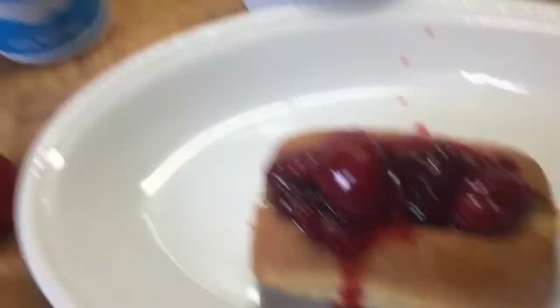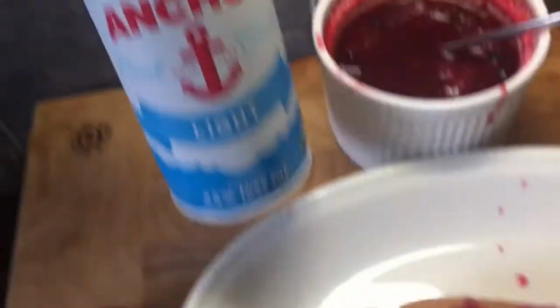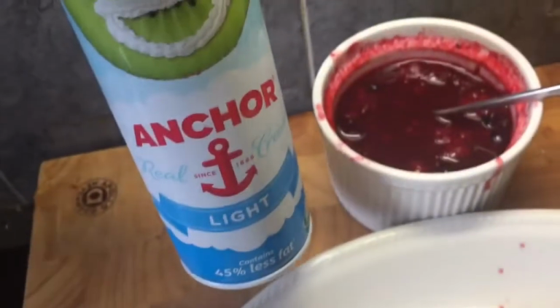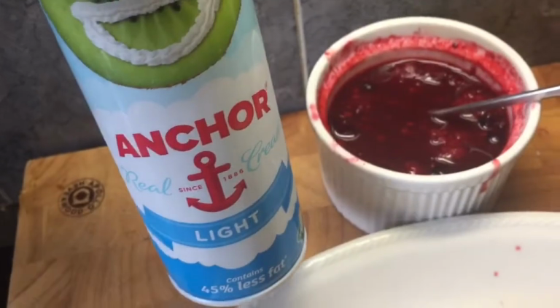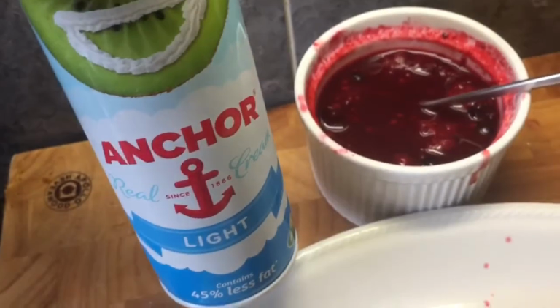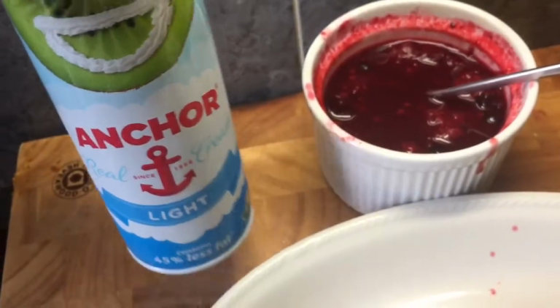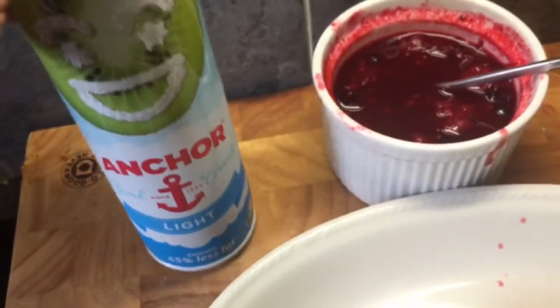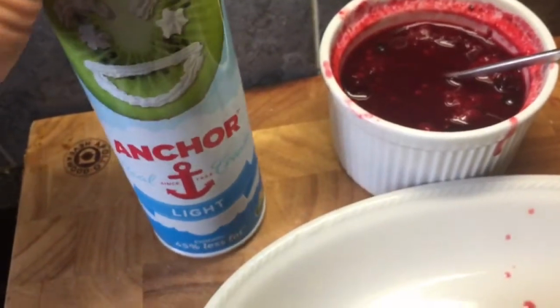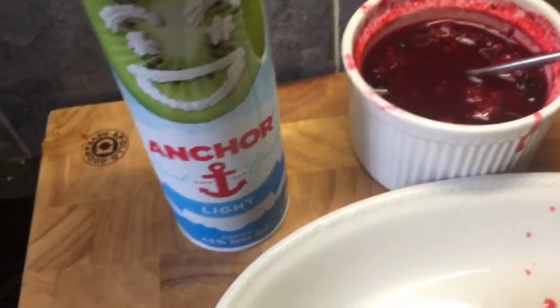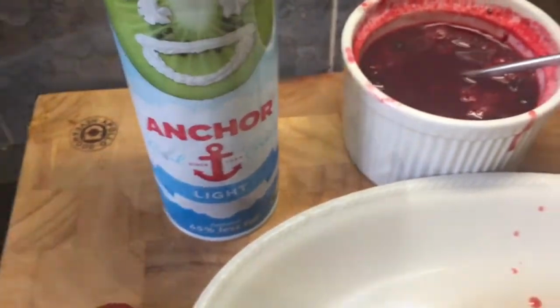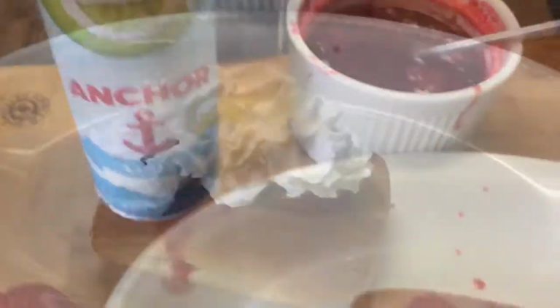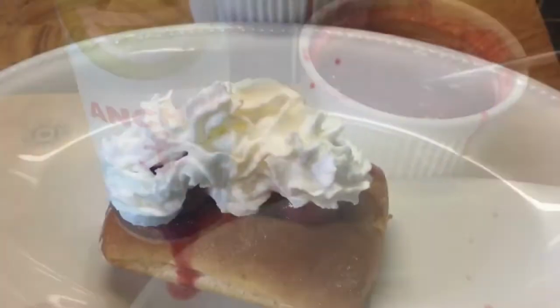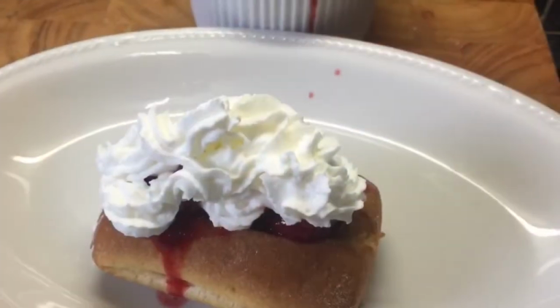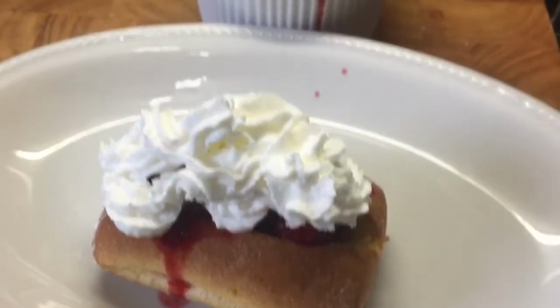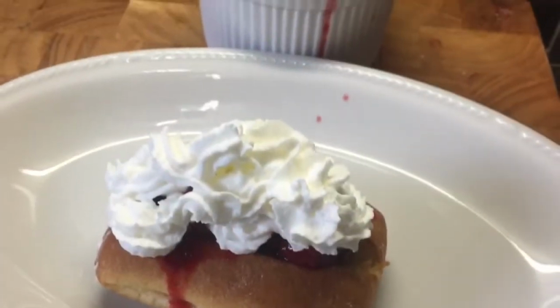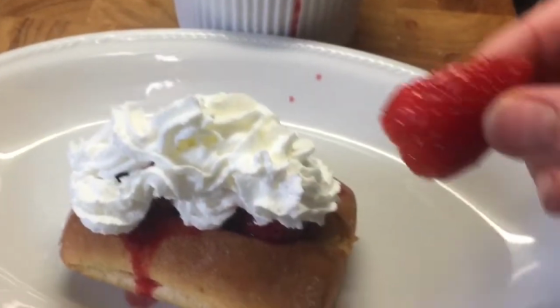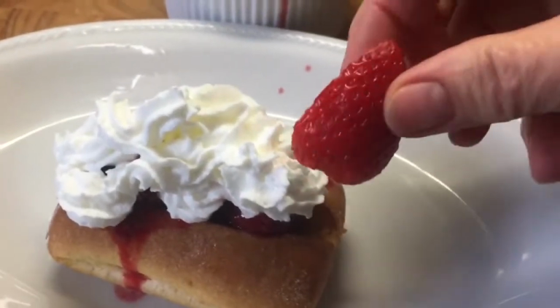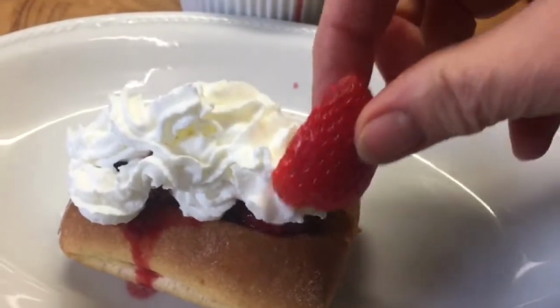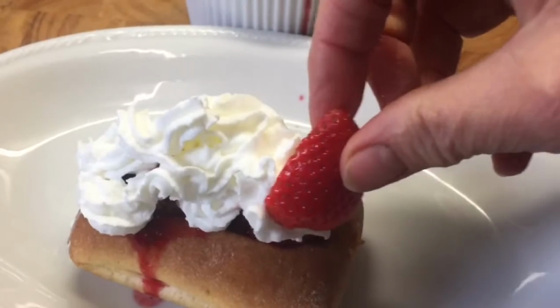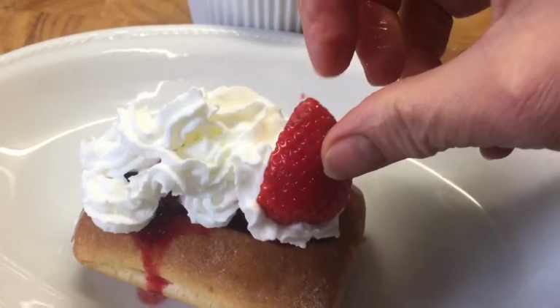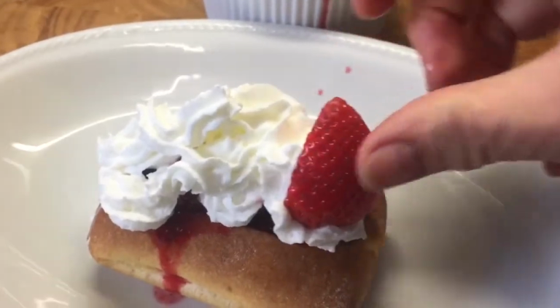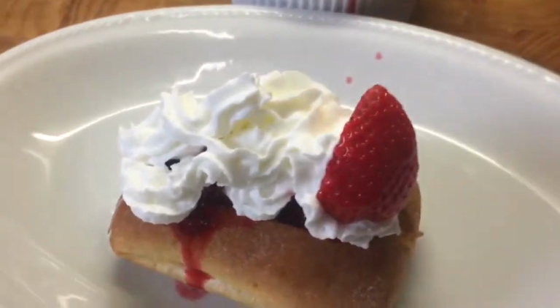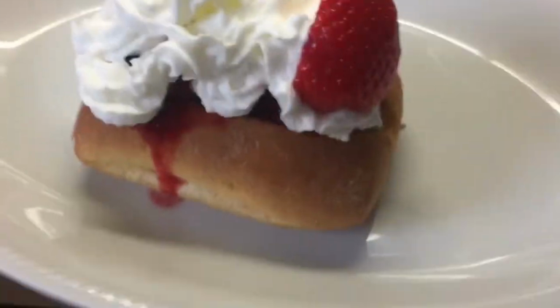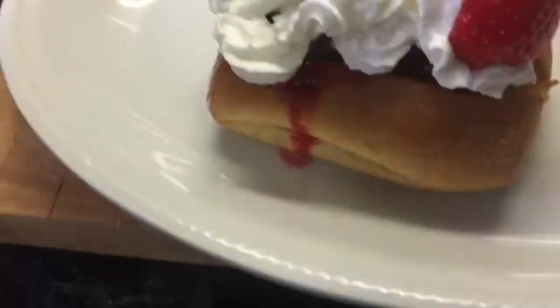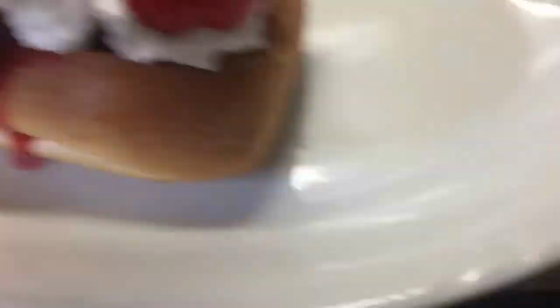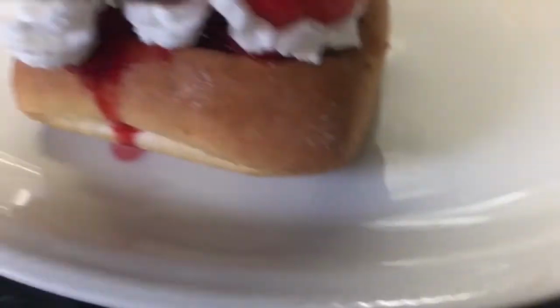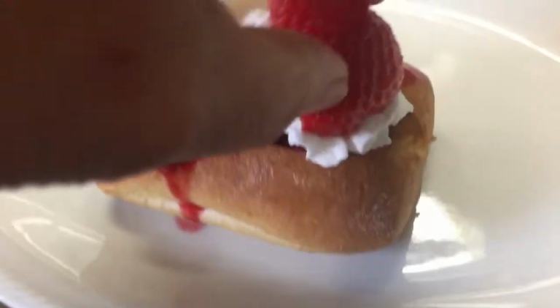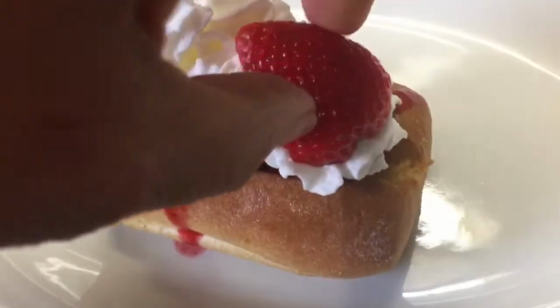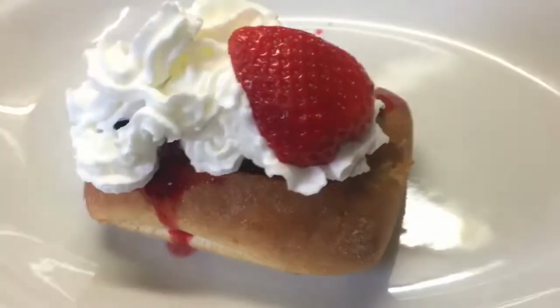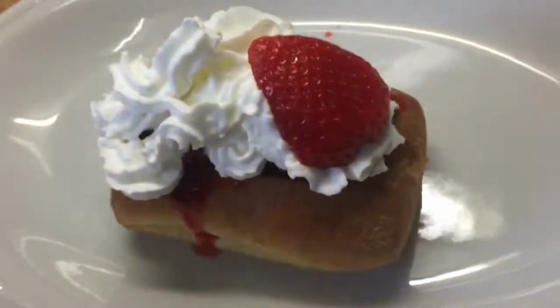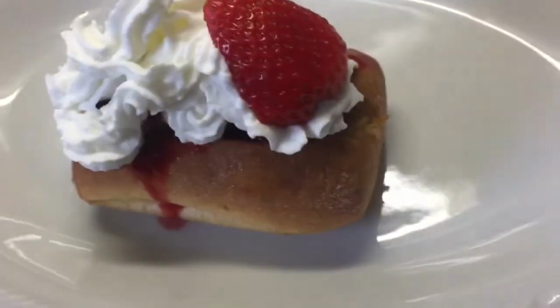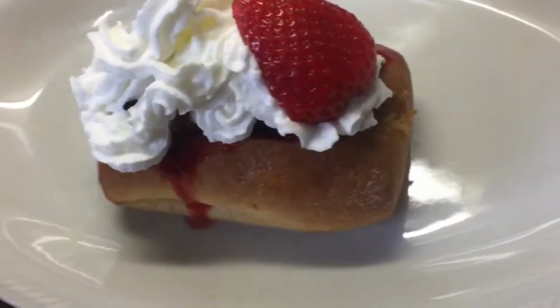I've got some Anchor light cream, just going to squirt some of that on. There we go, cream on, and I'm just going to top with a couple of strawberries like so.